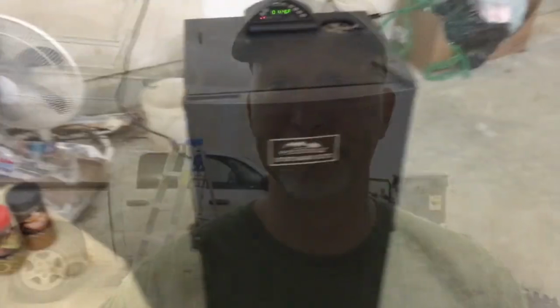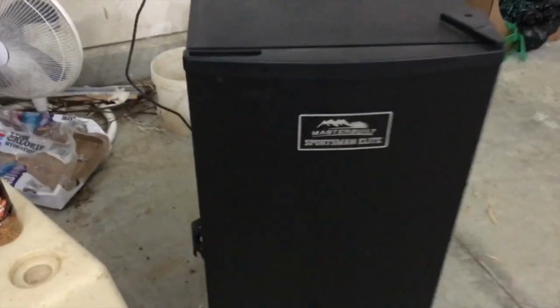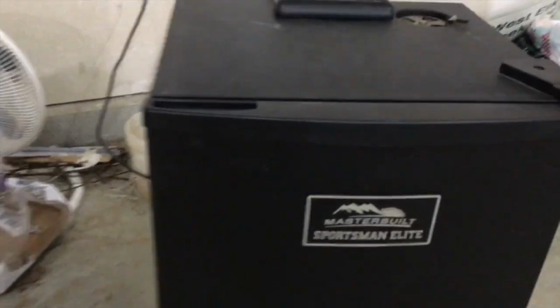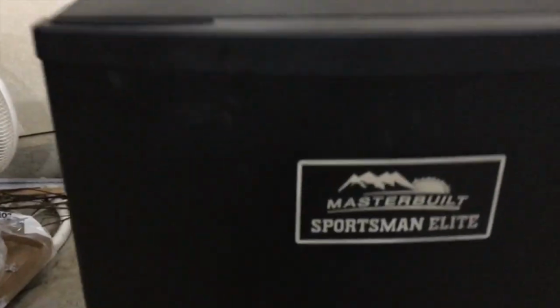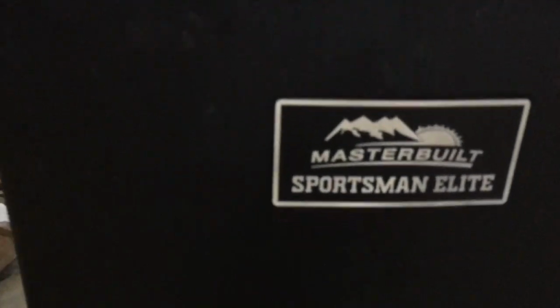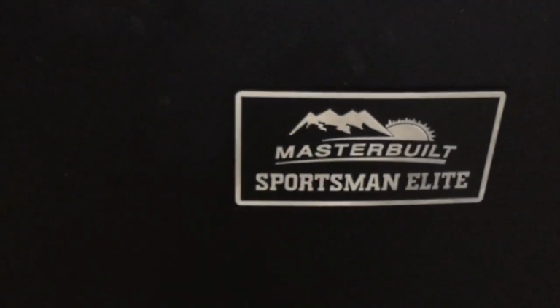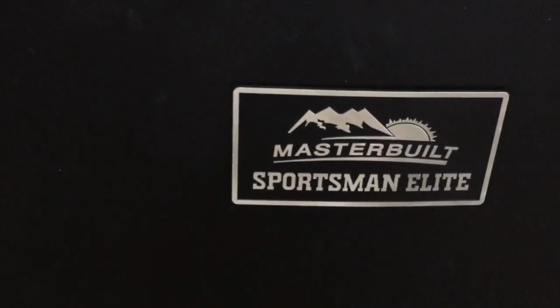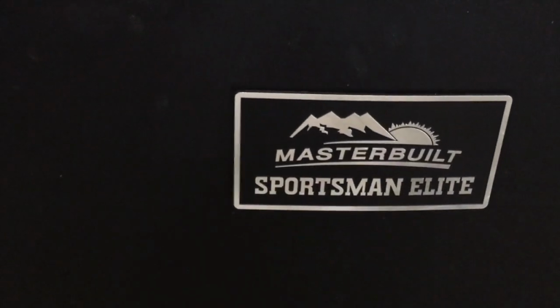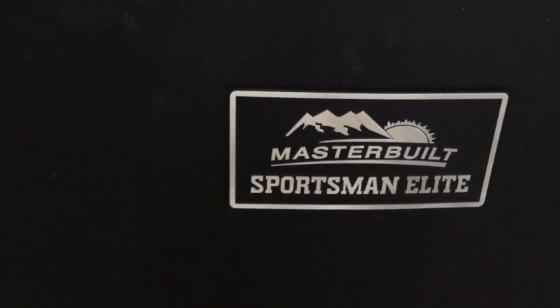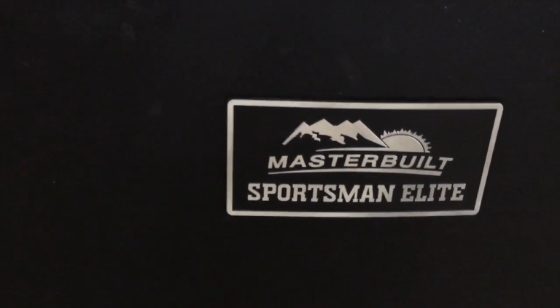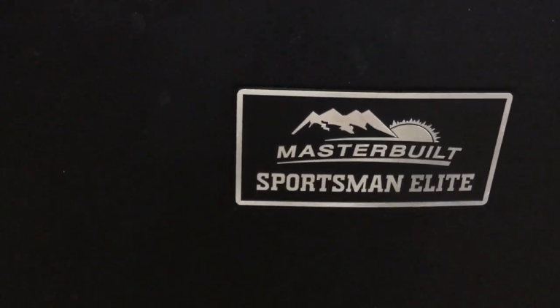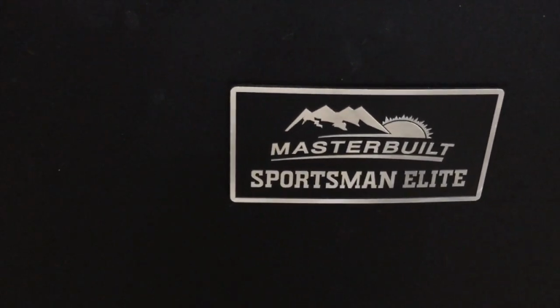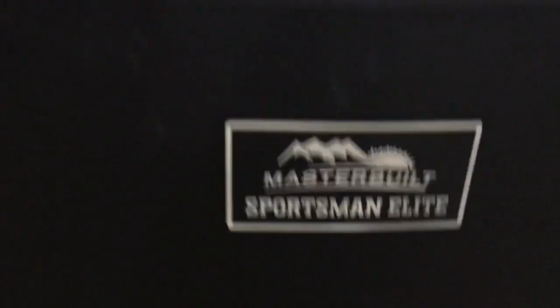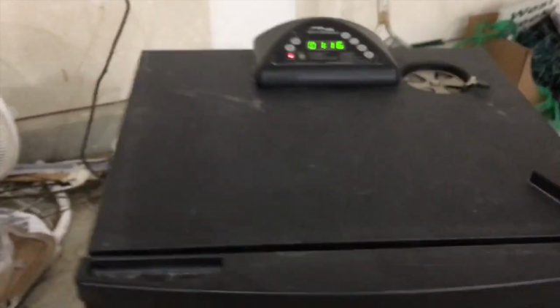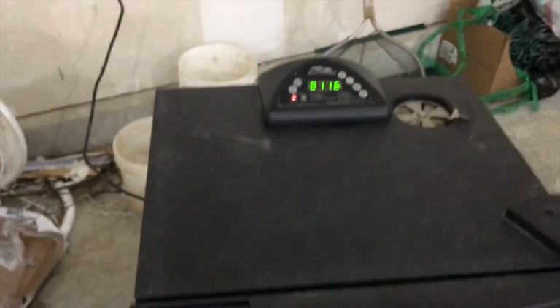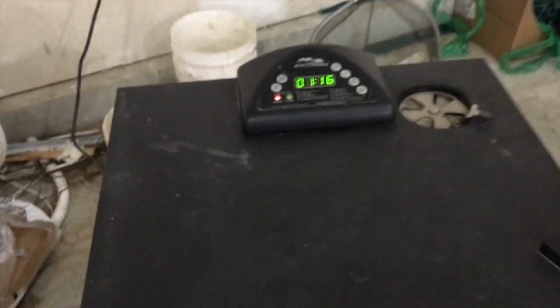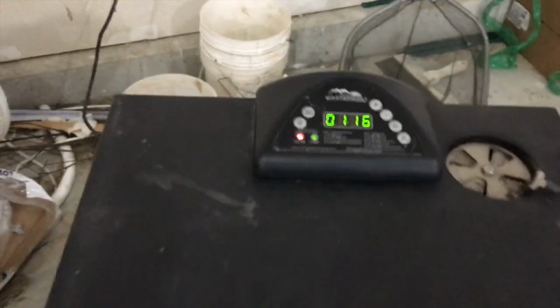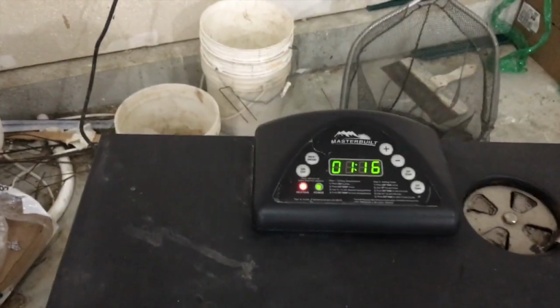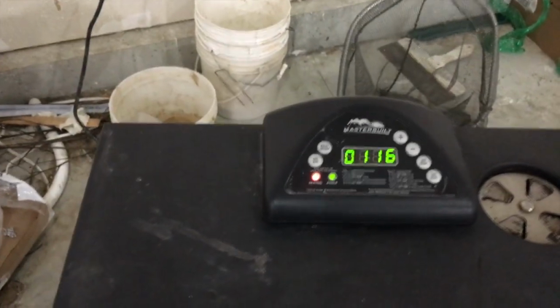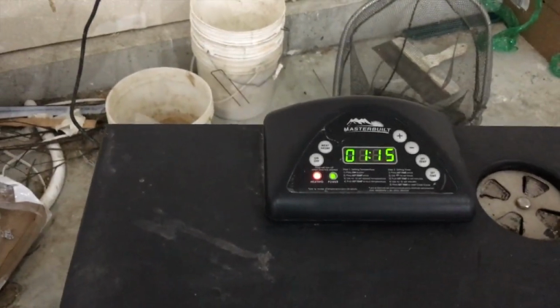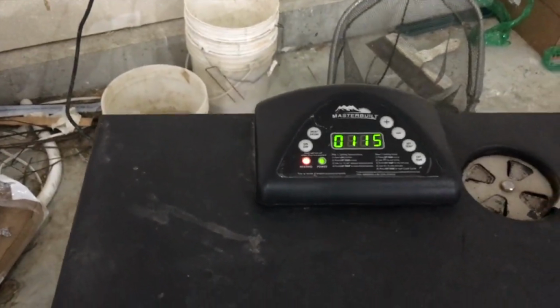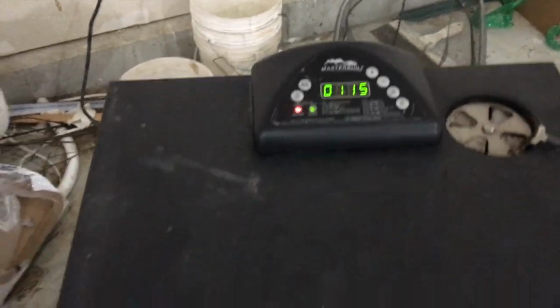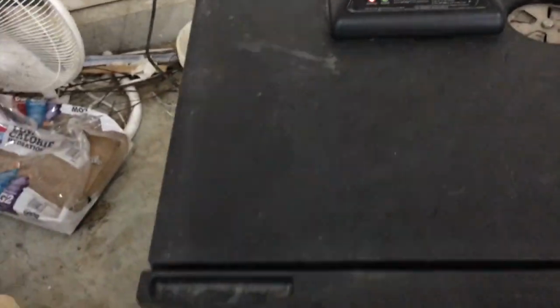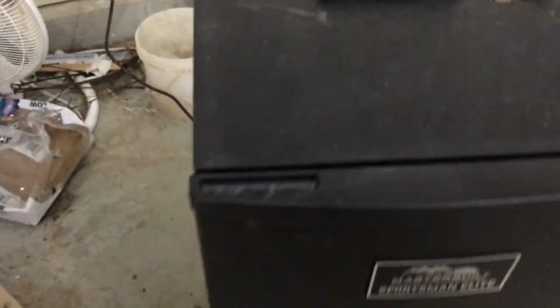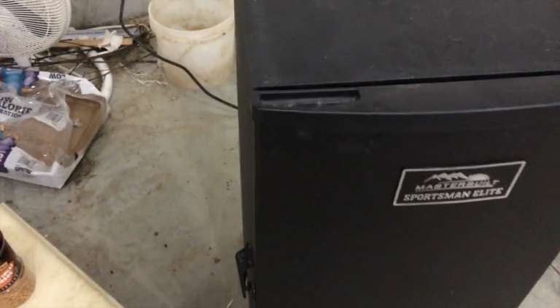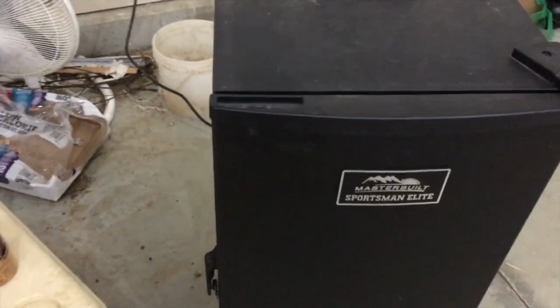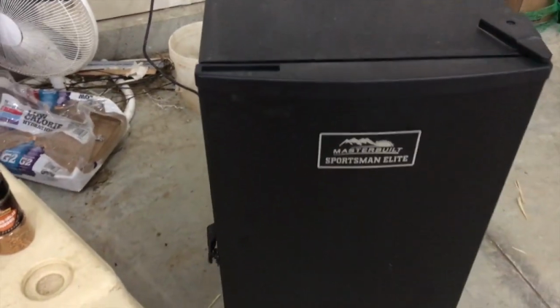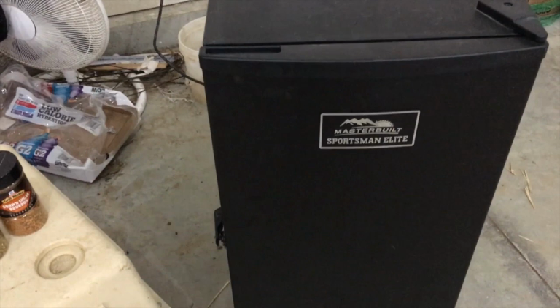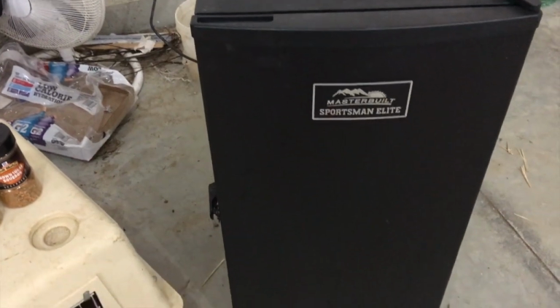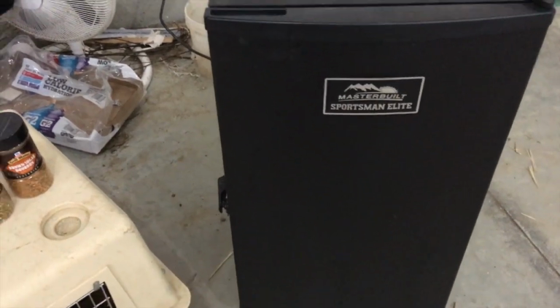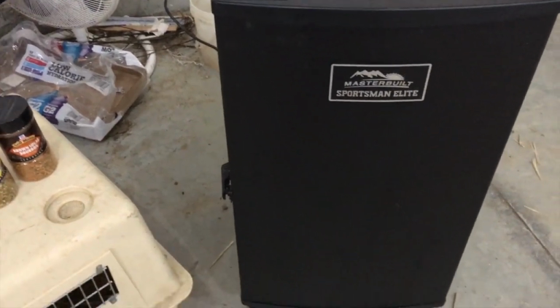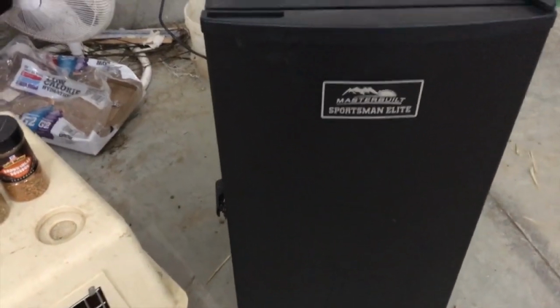Okay, here's my smoker. My wife got me this for Christmas. I don't think this is very expensive and this thing works great. I'm in the garage because it's five degrees outside and we got snow.